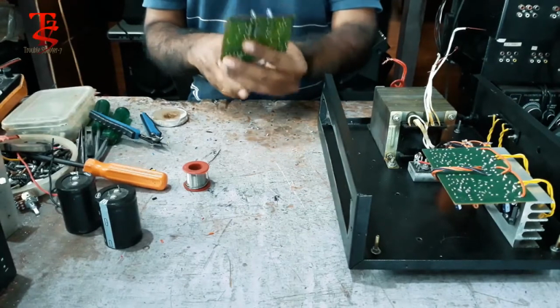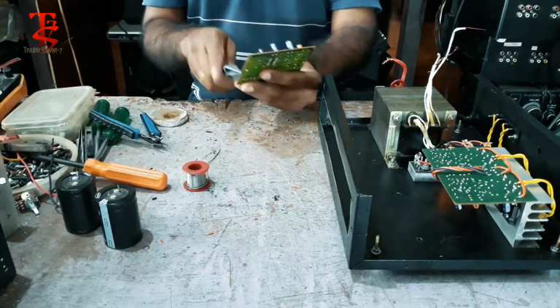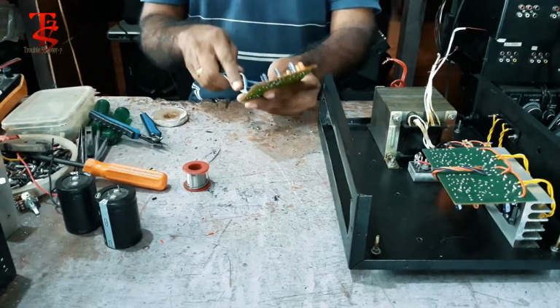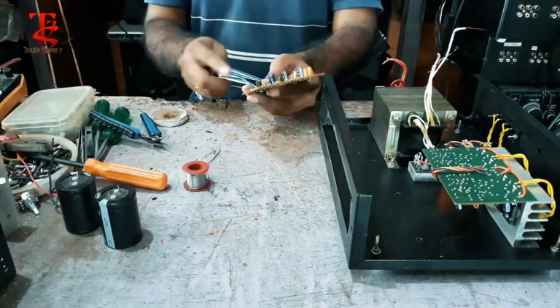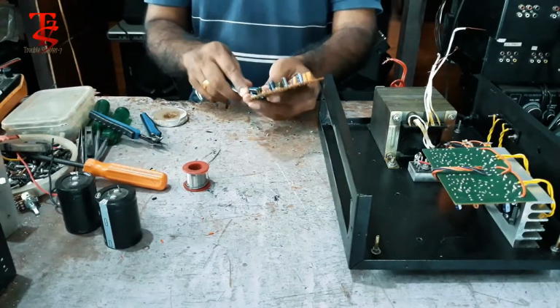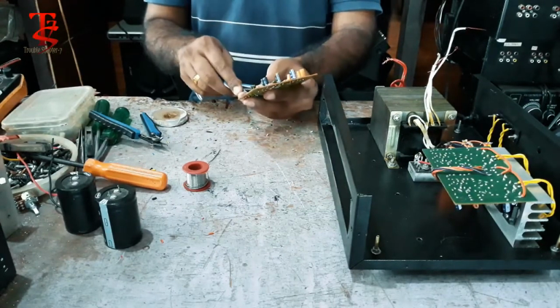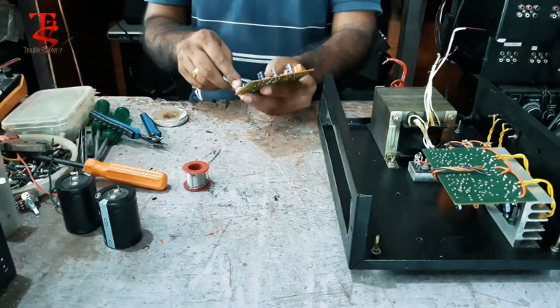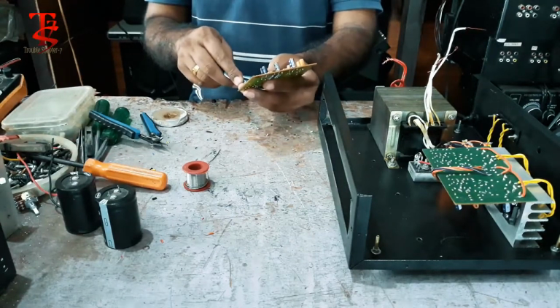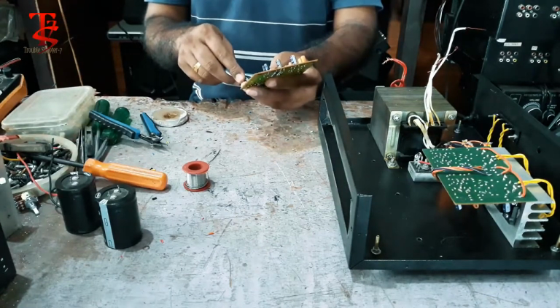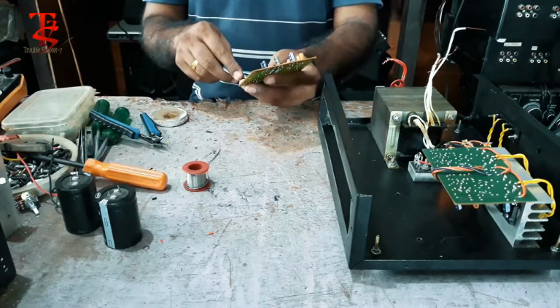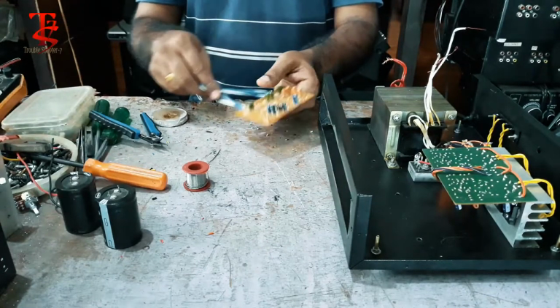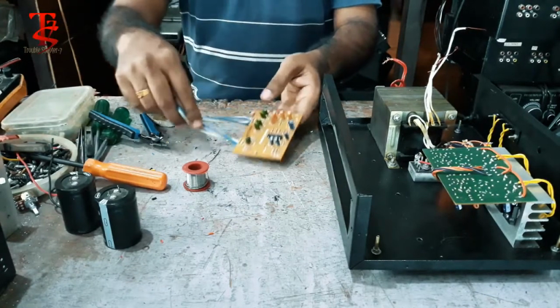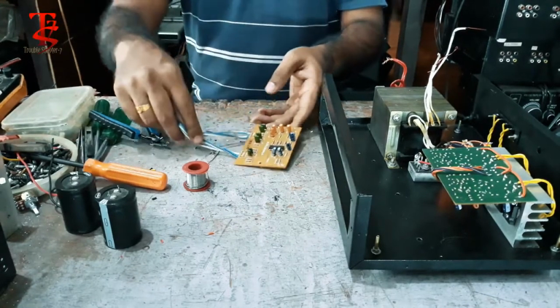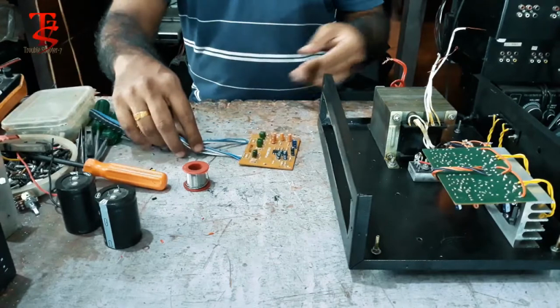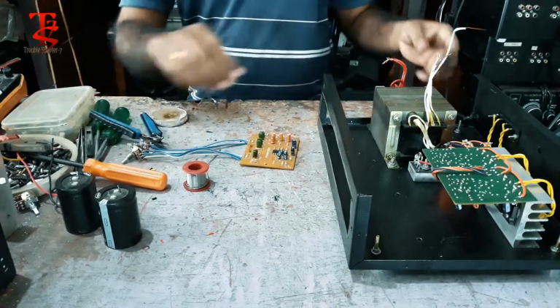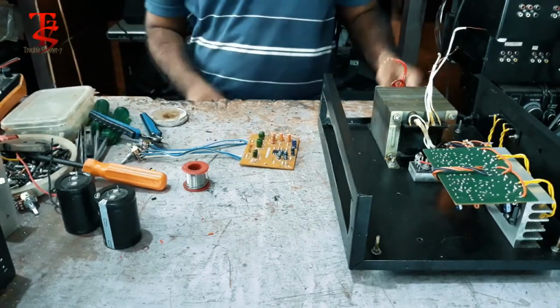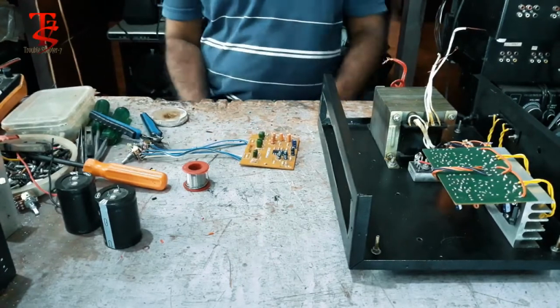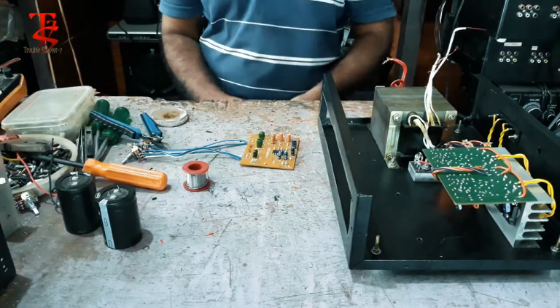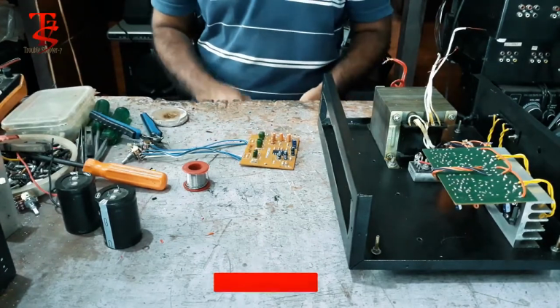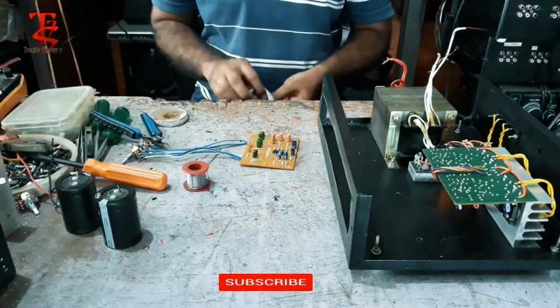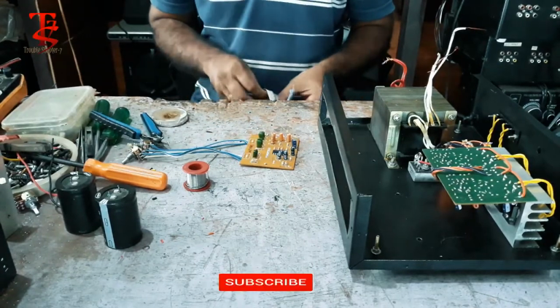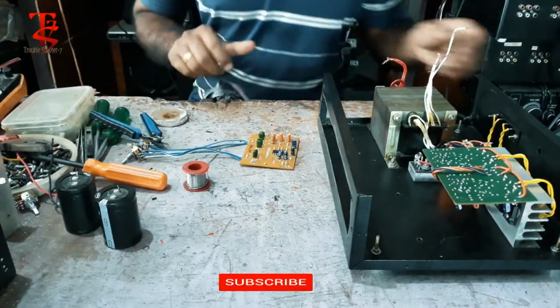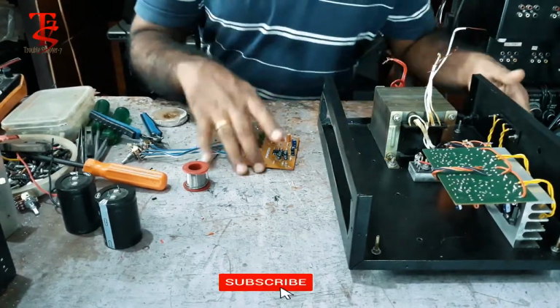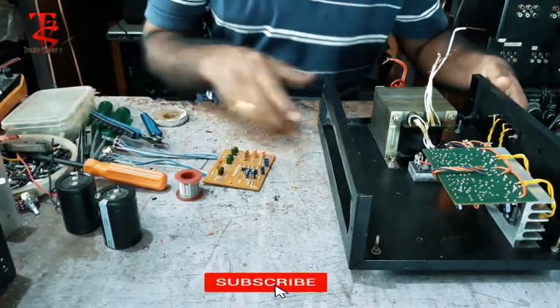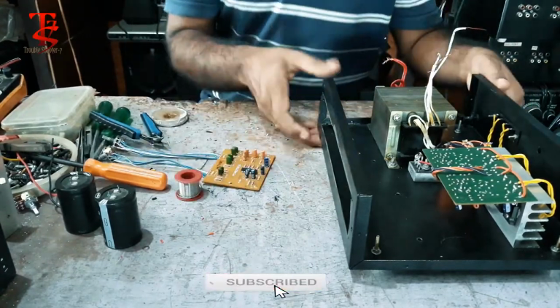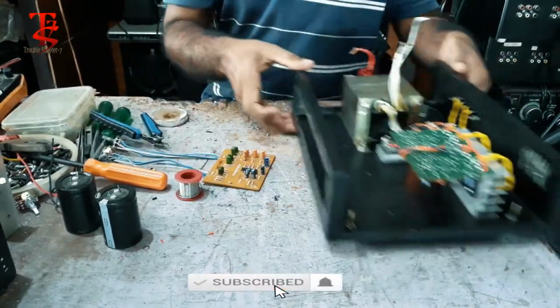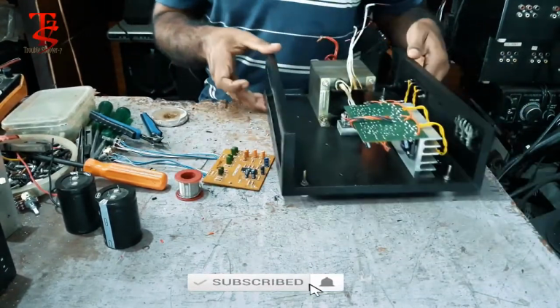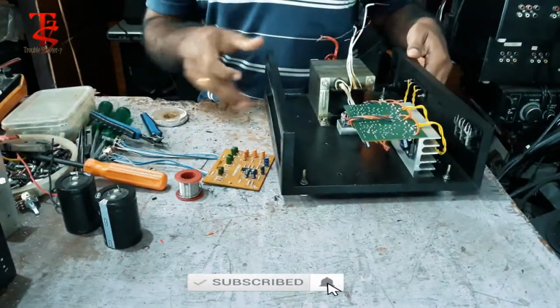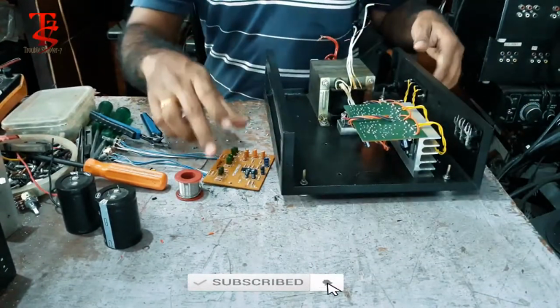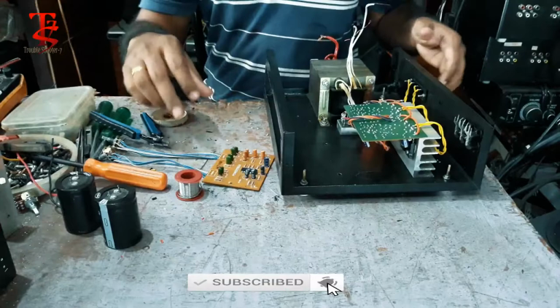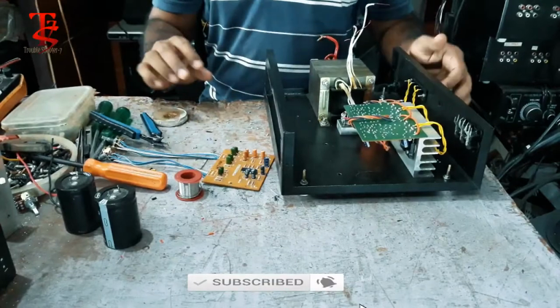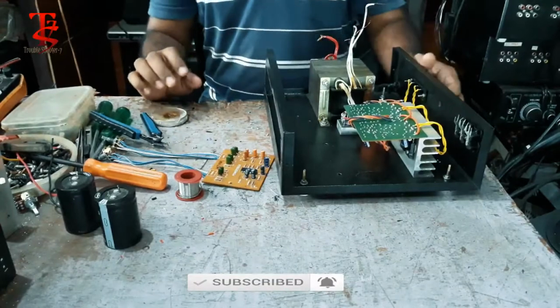Like this one... Now we'll have to fix it.